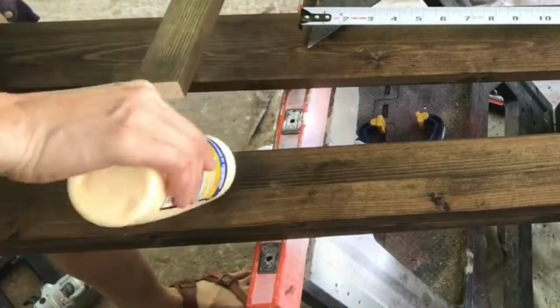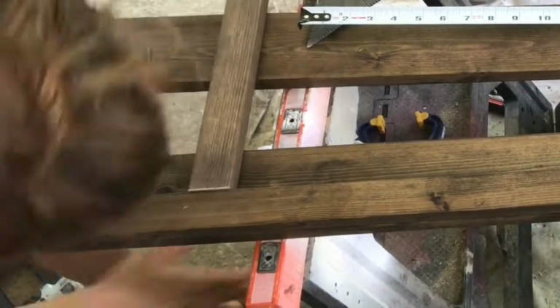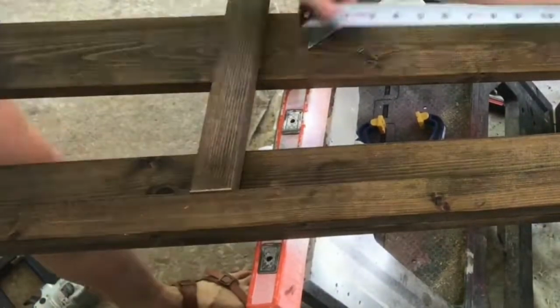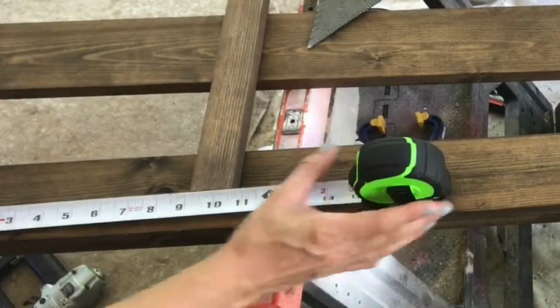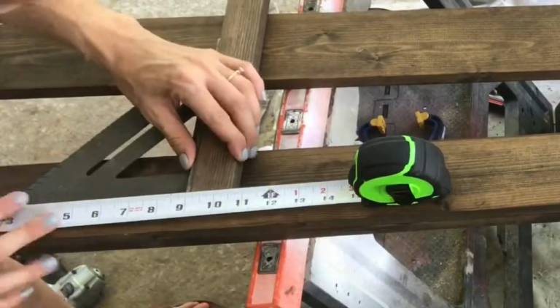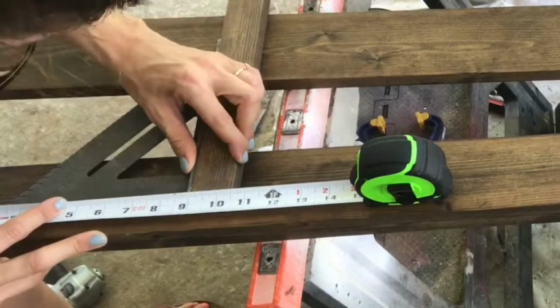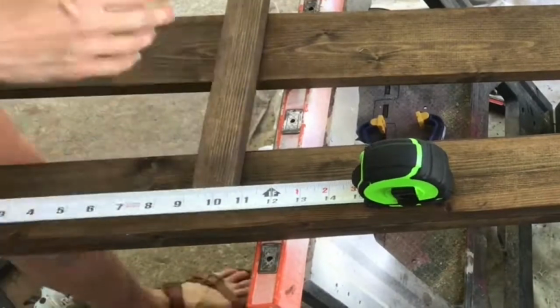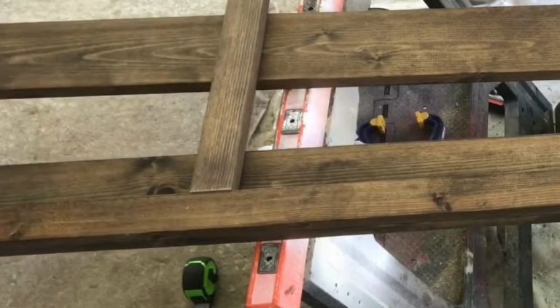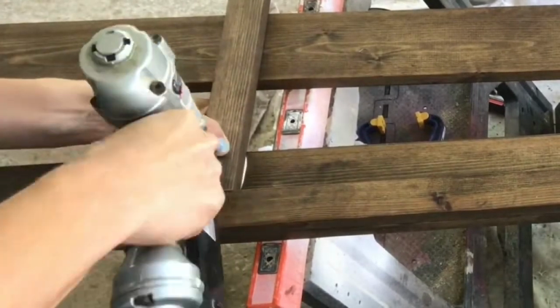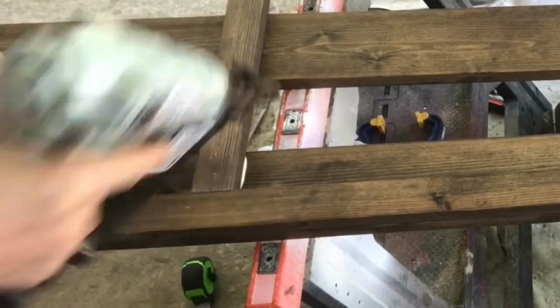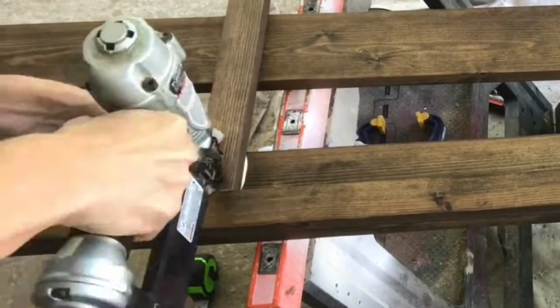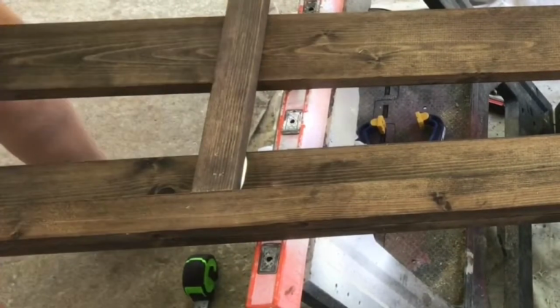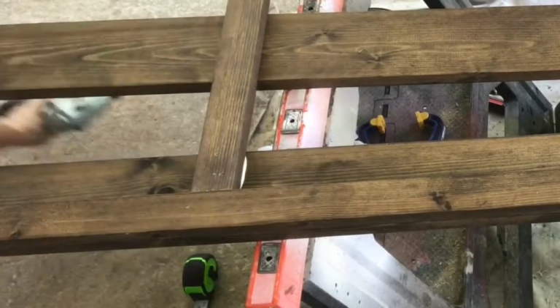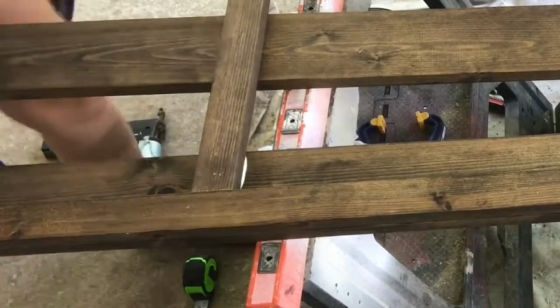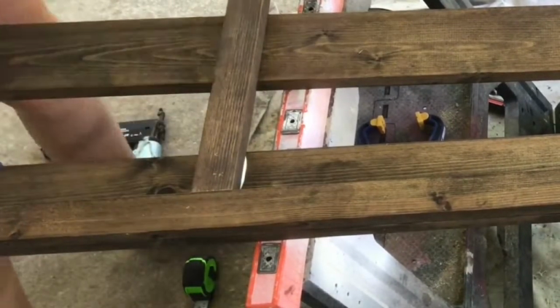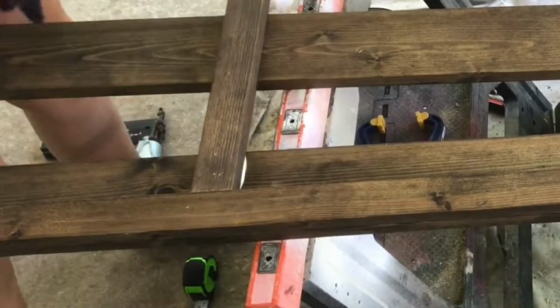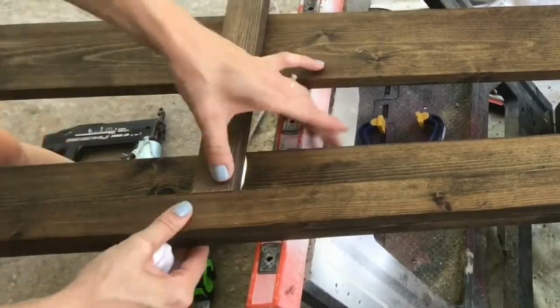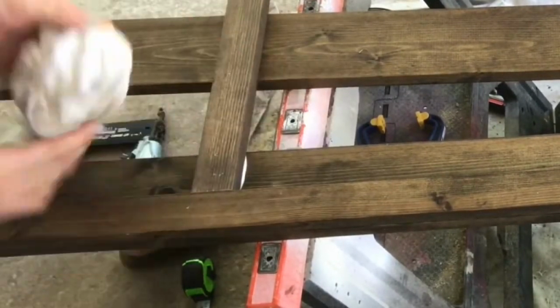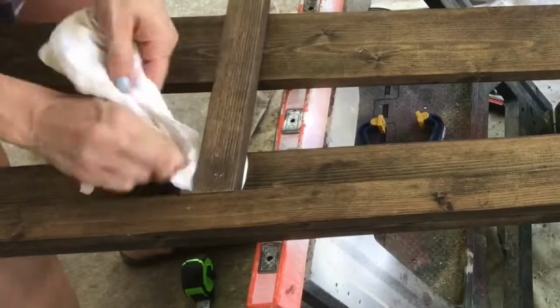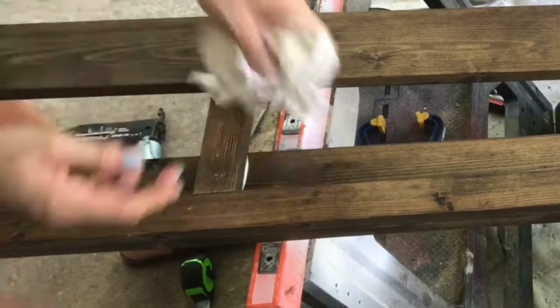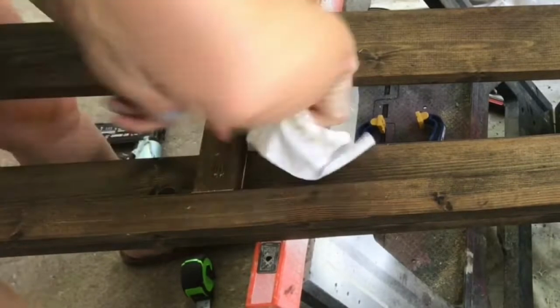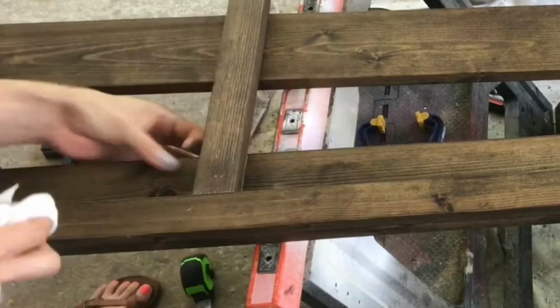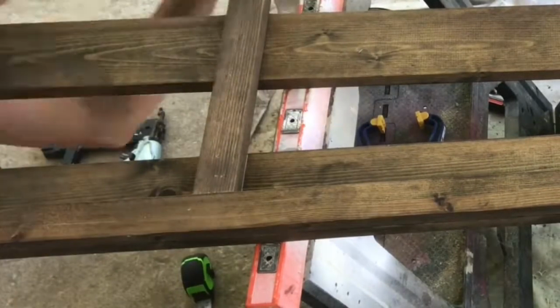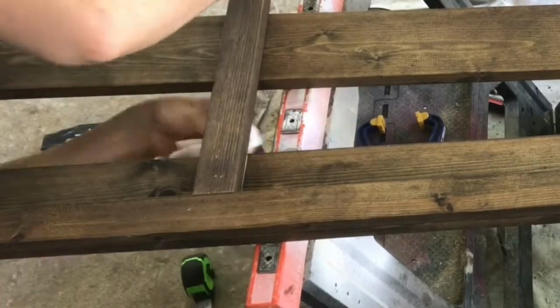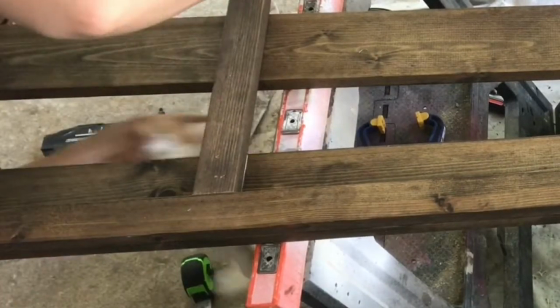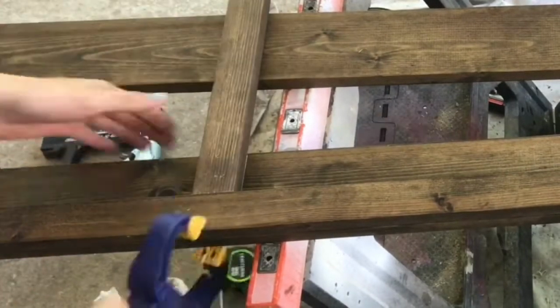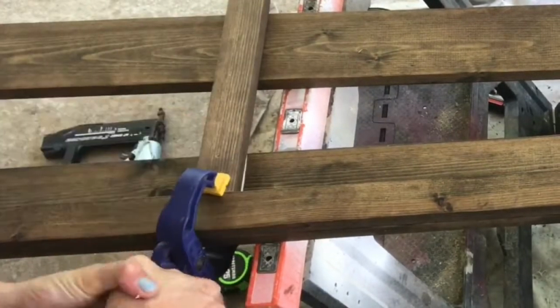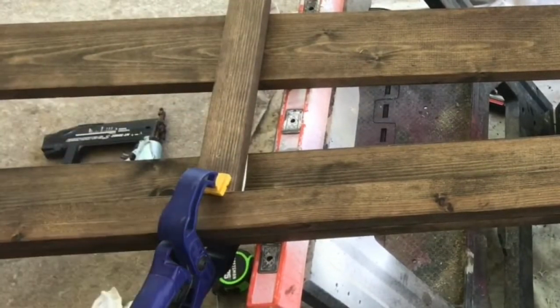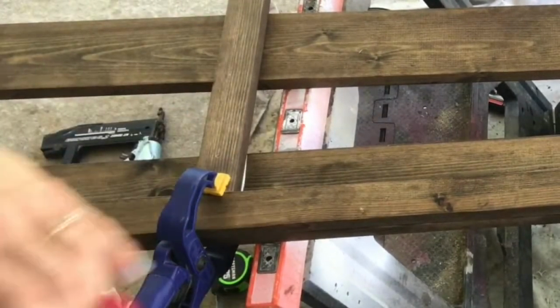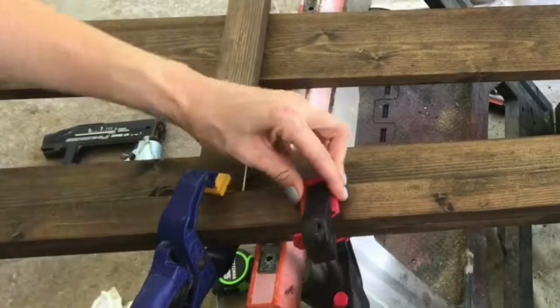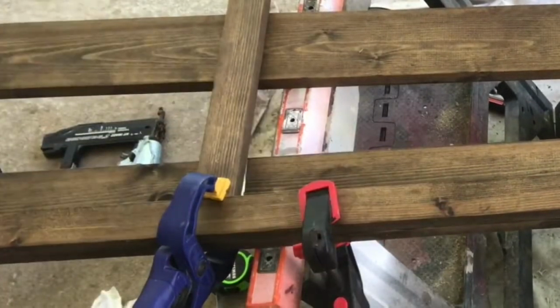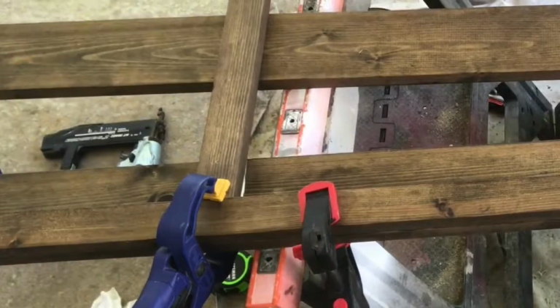For the side support pieces, I measured in nine inches from the edge and used my speed square to square it up, glued and nailed like usual — and I'm making sure I'm cleaning that glue off quickly every time.